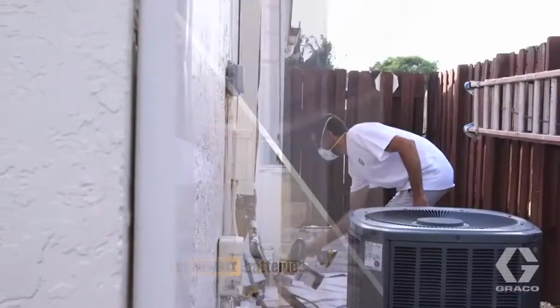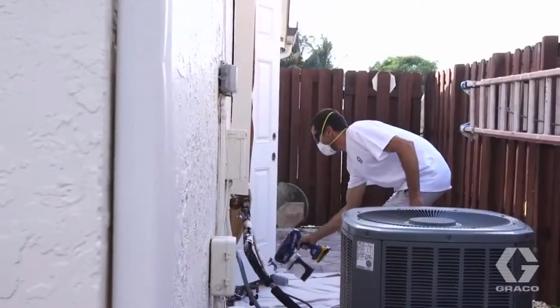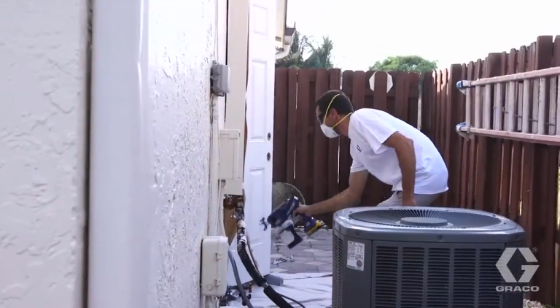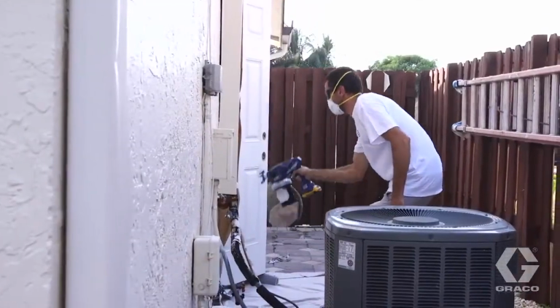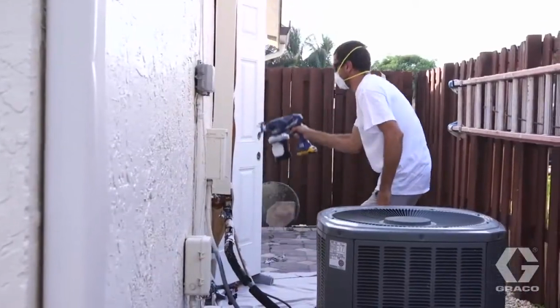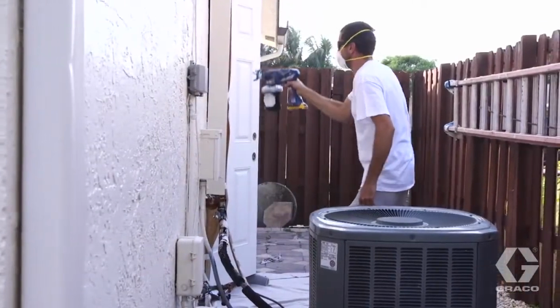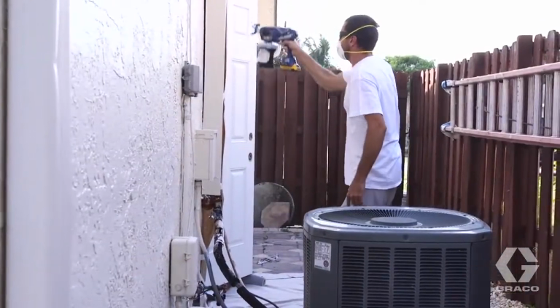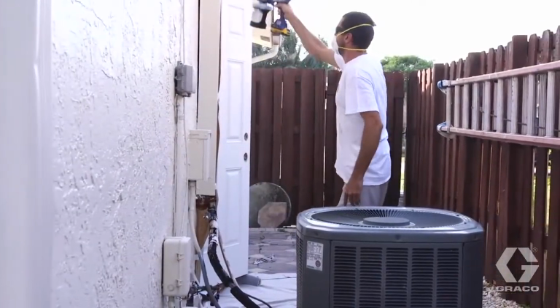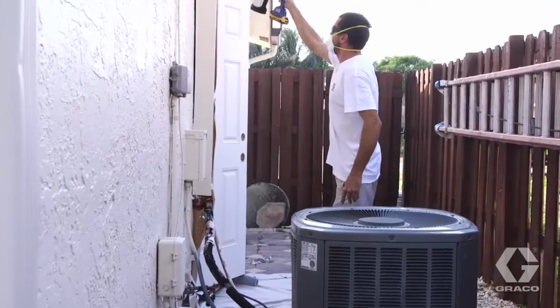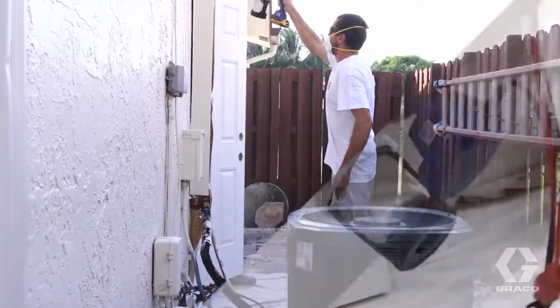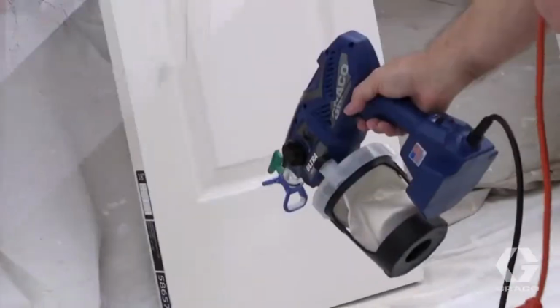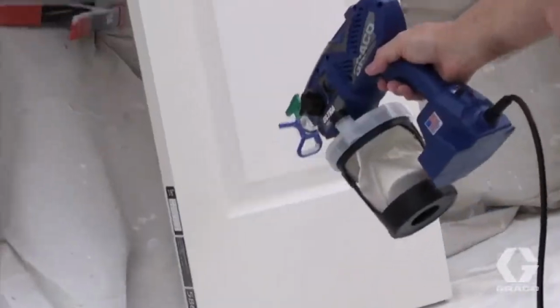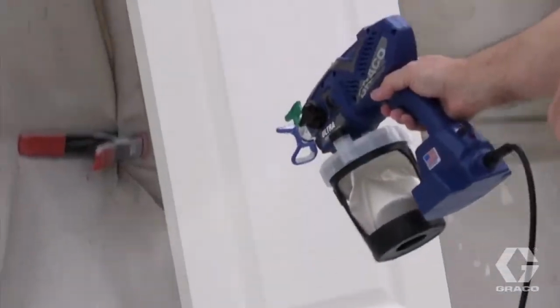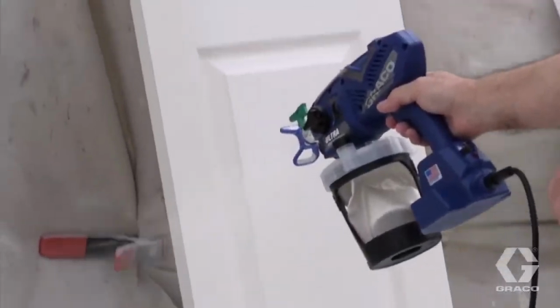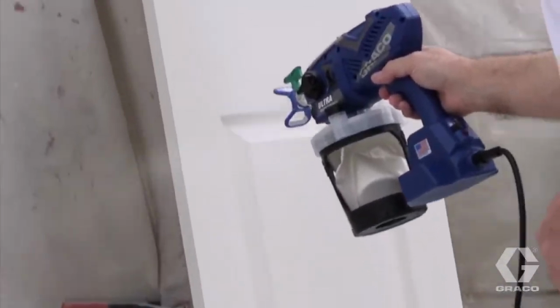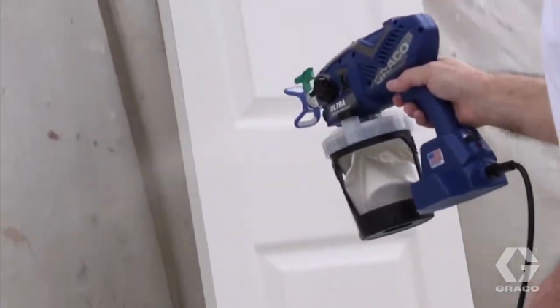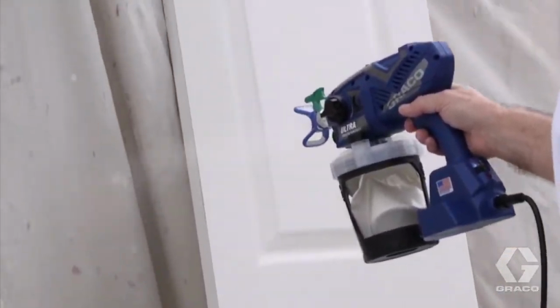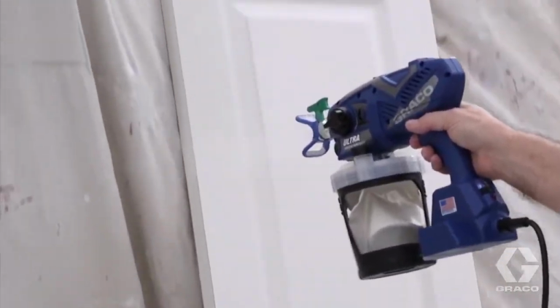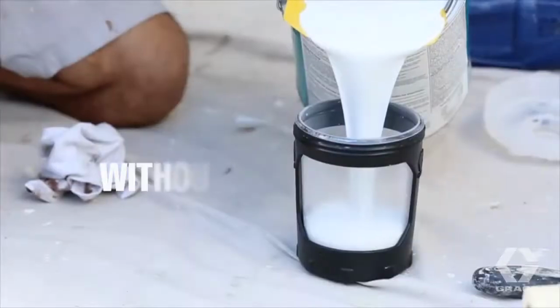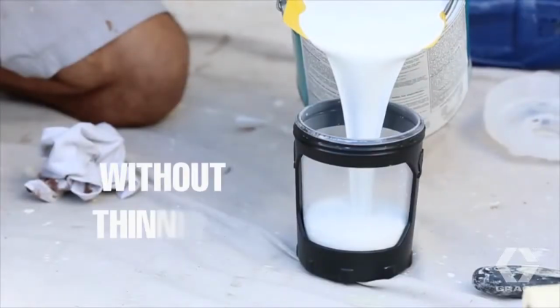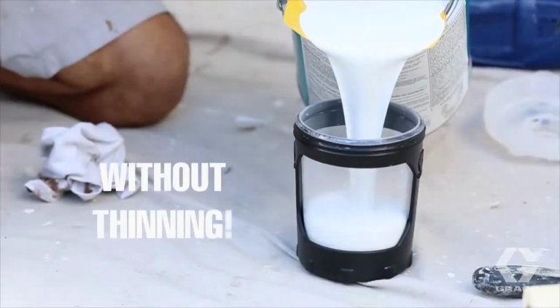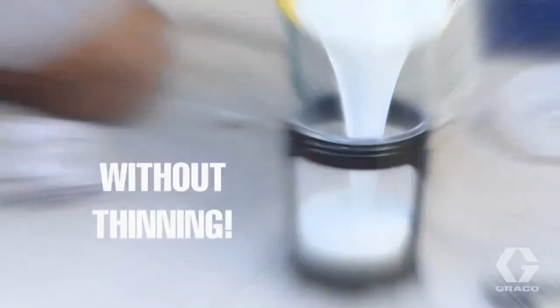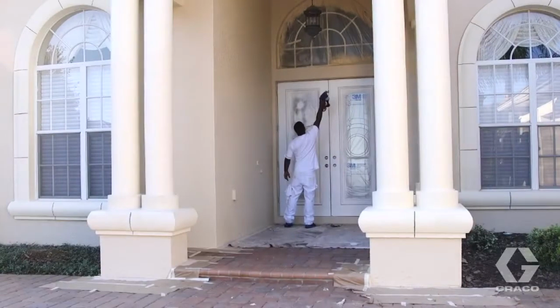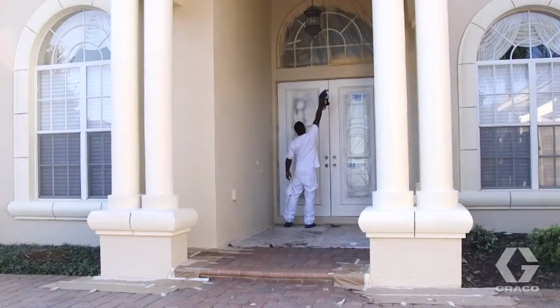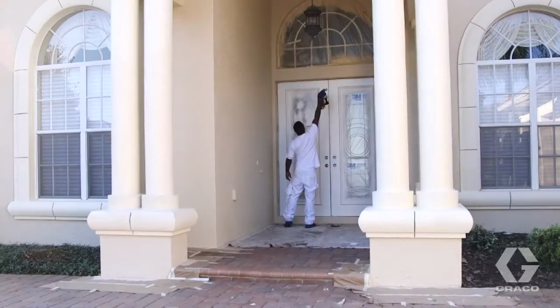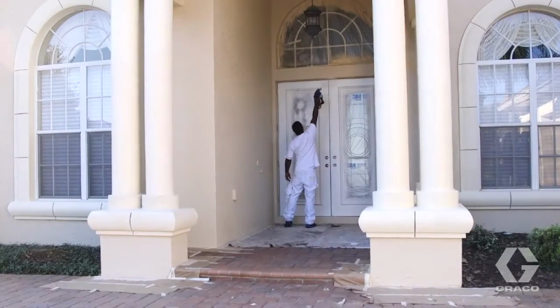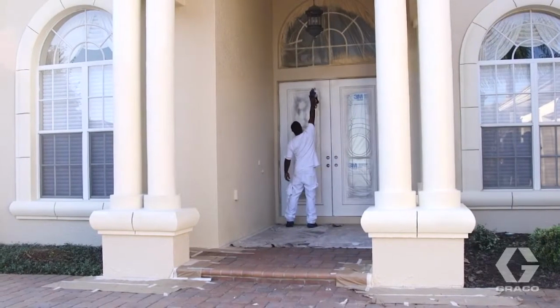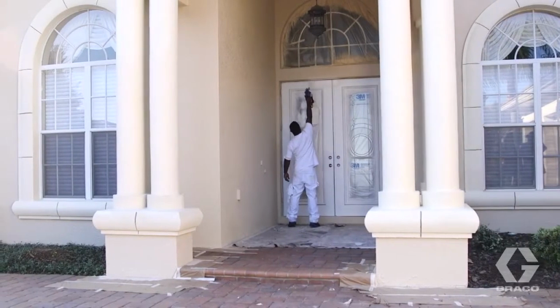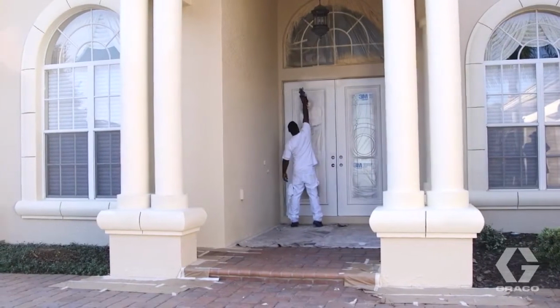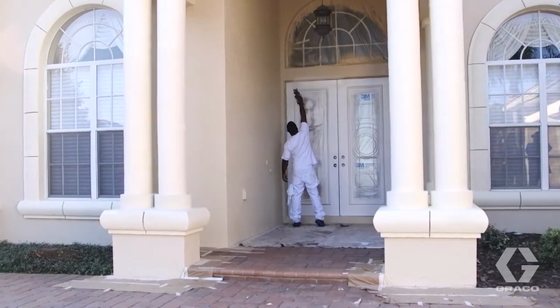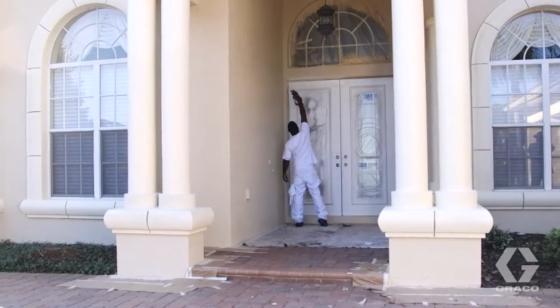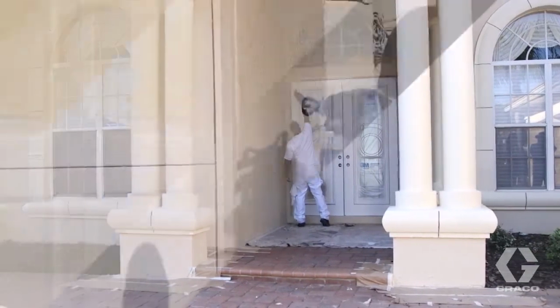Ultra's rugged design can handle all architectural coatings, both water and mineral spirits based, without thinning, for a single coat, flawless finish, every time.